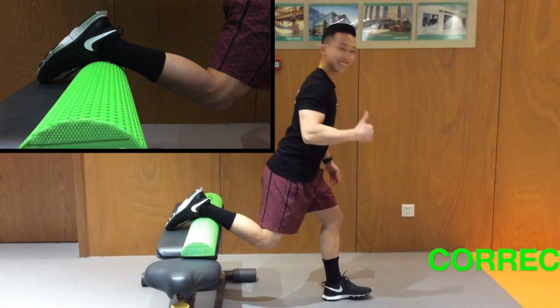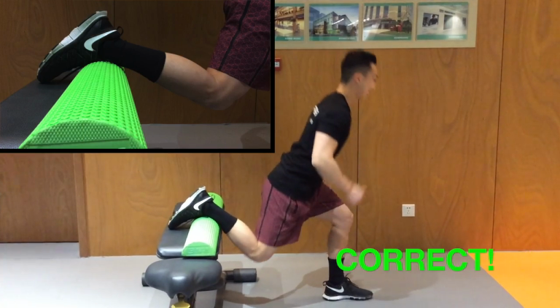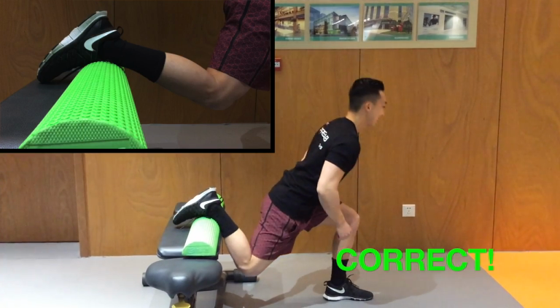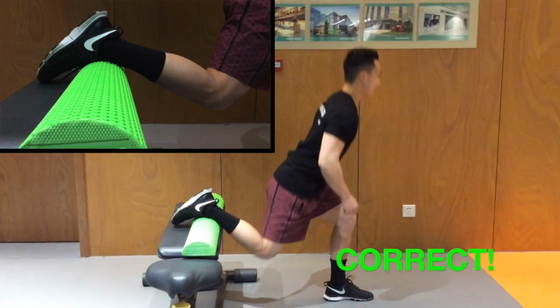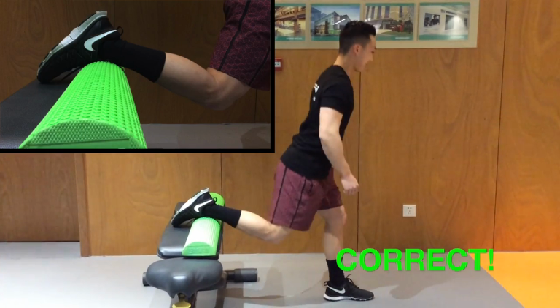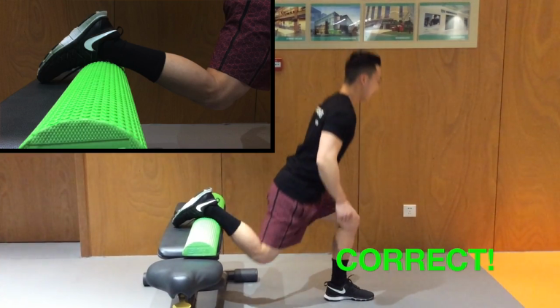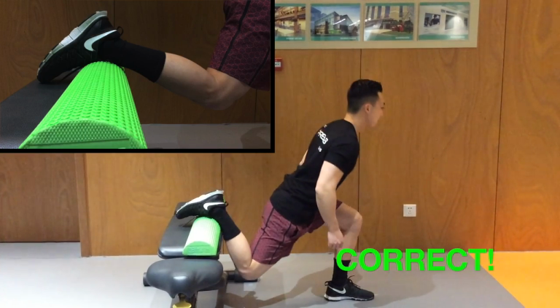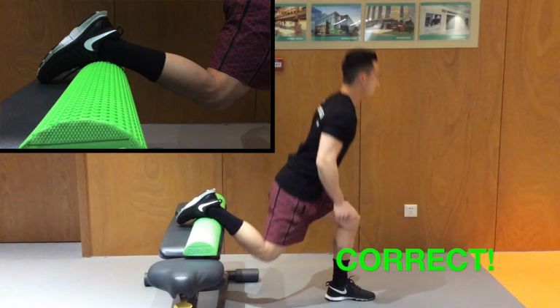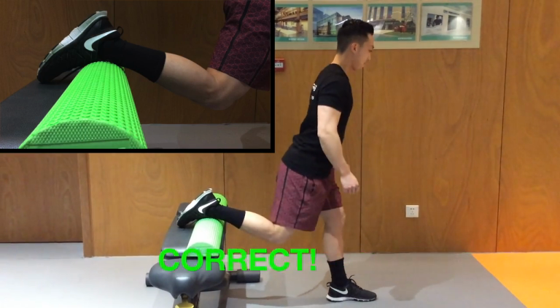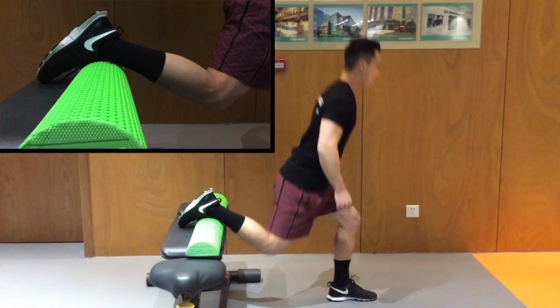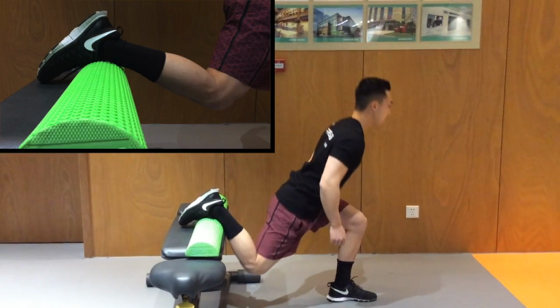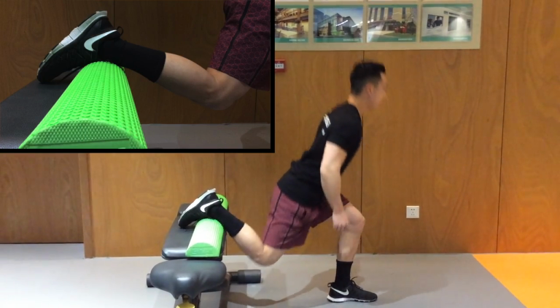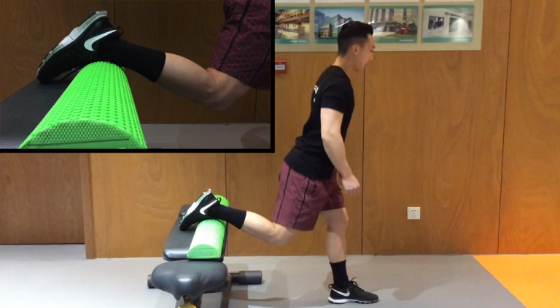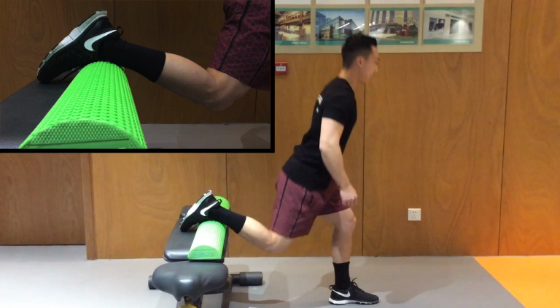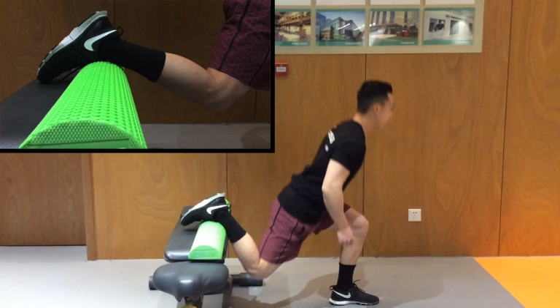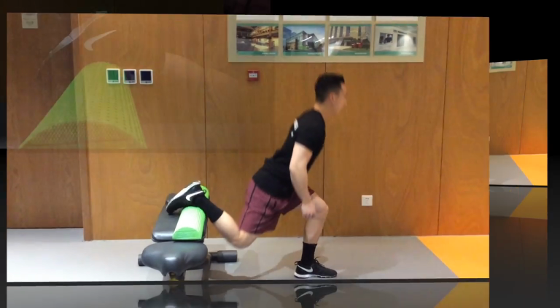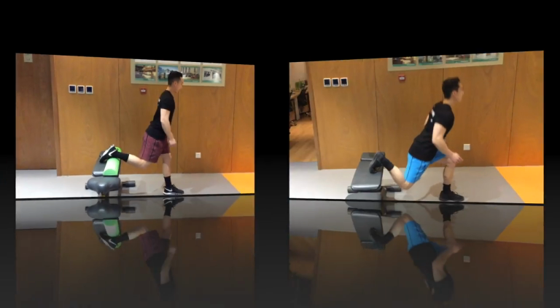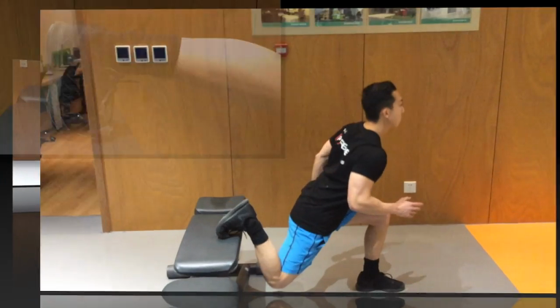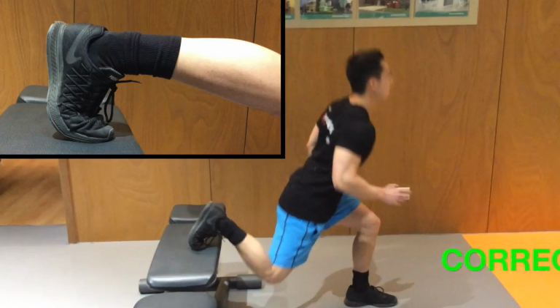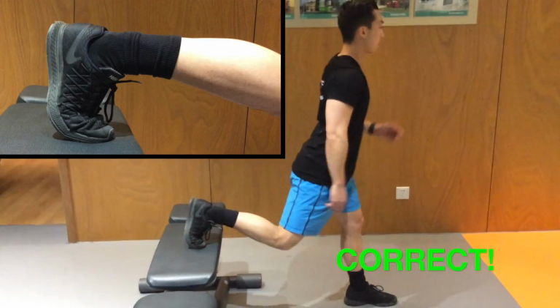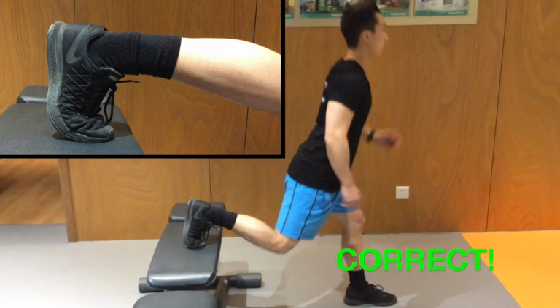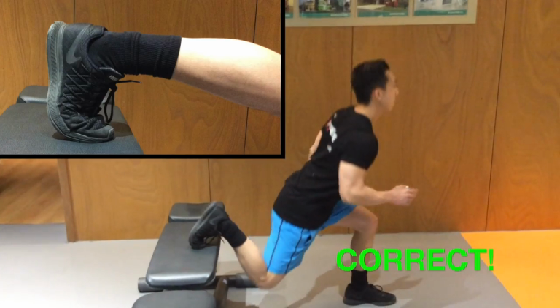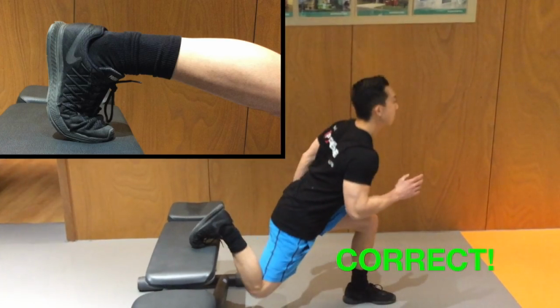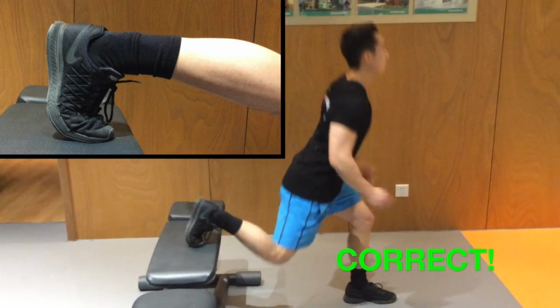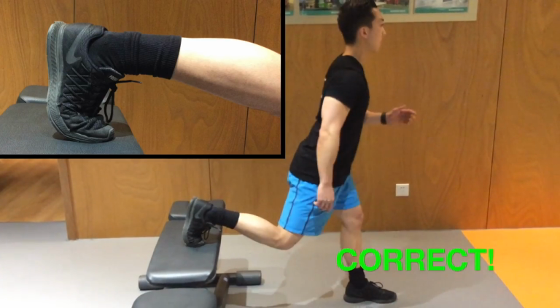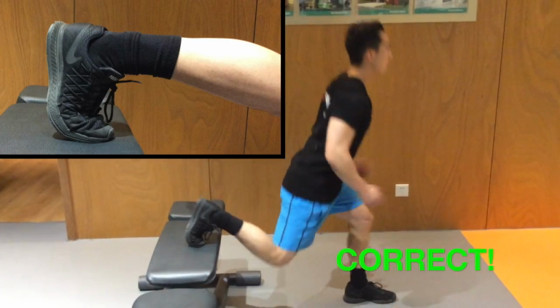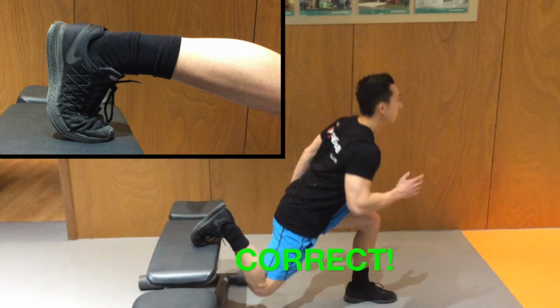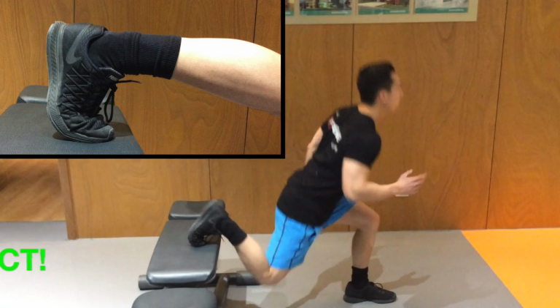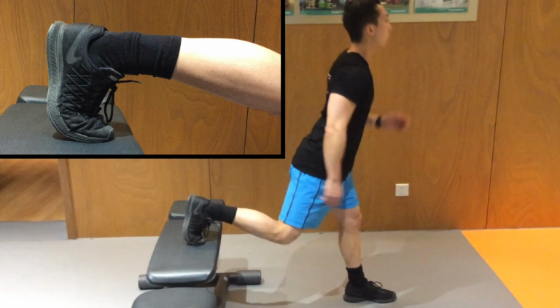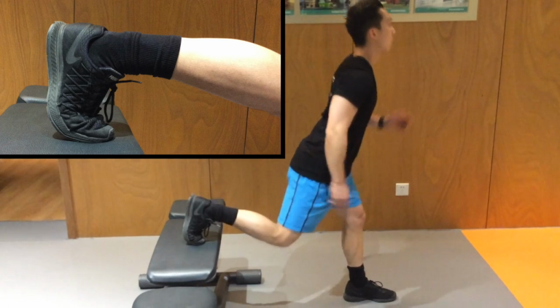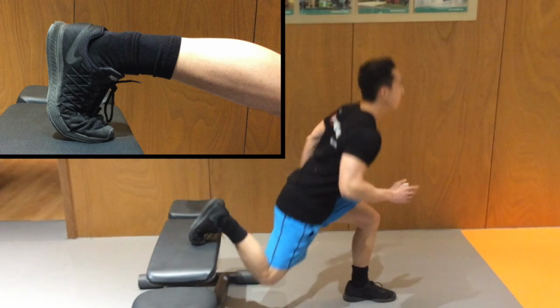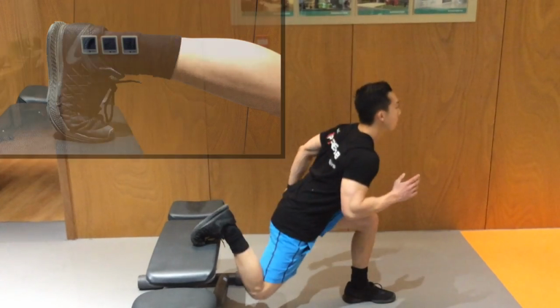Instead, use a half foam roller like pictured here — it's the perfect contour for your ankle. Or if you don't have a half foam roller available, just make sure that you're on your toes. Use the range of motion you have at your MTP joint instead of all at your ankle.